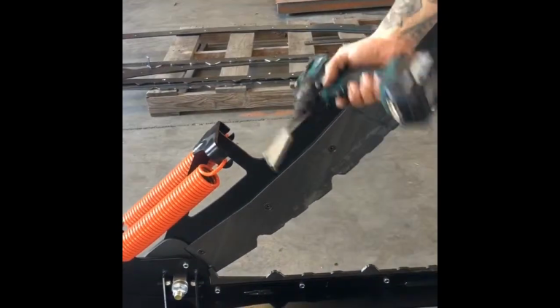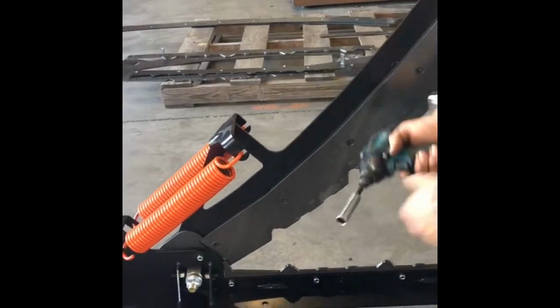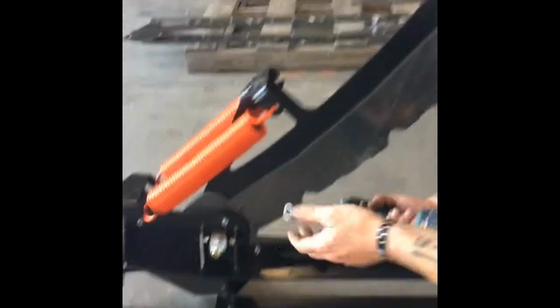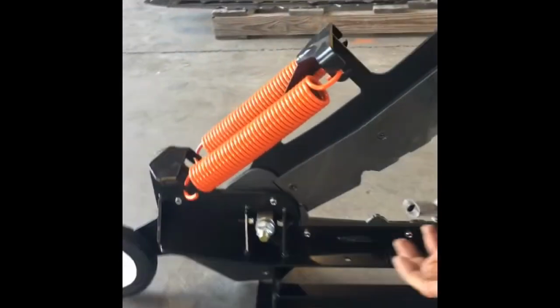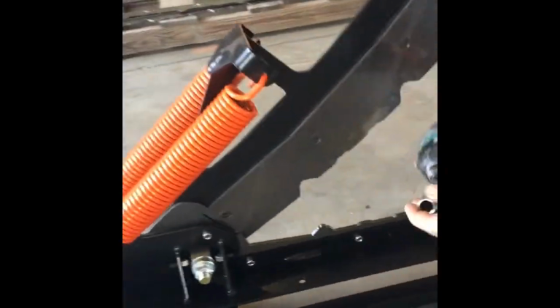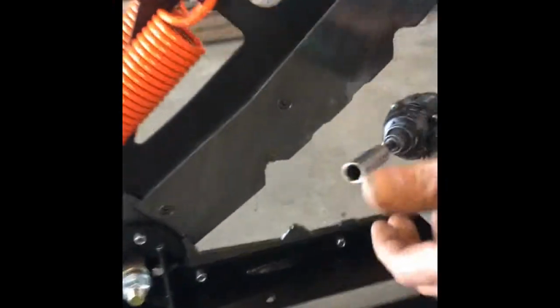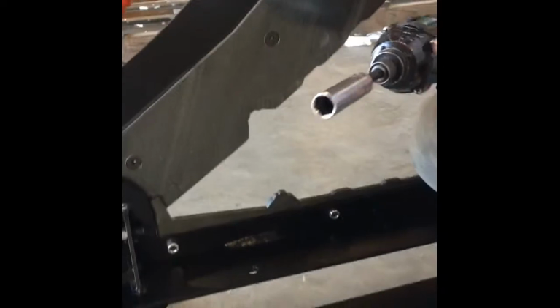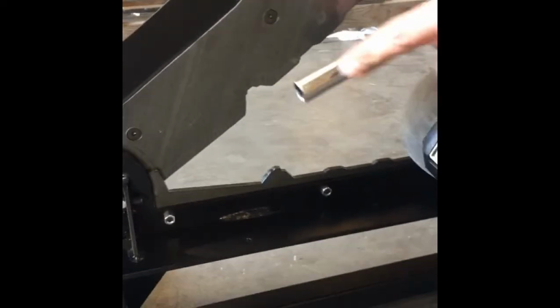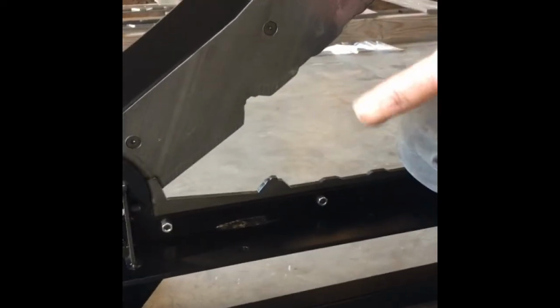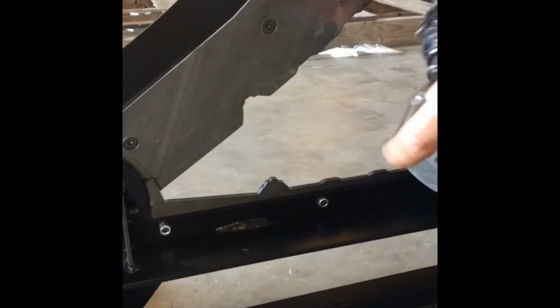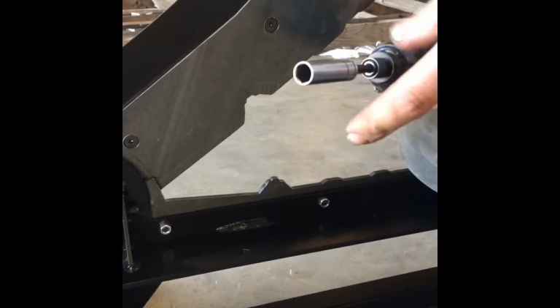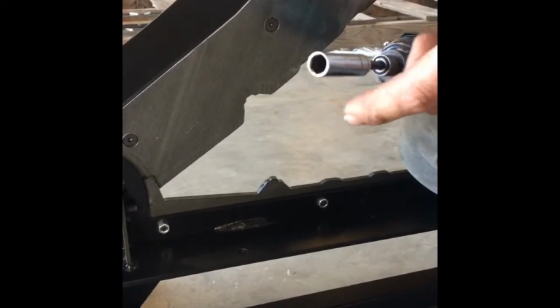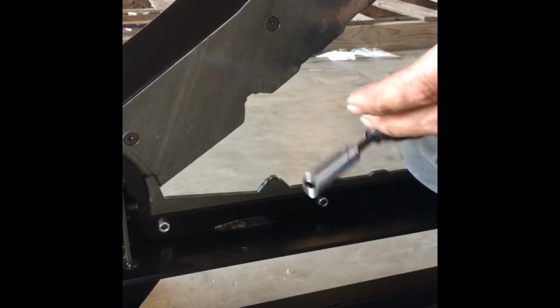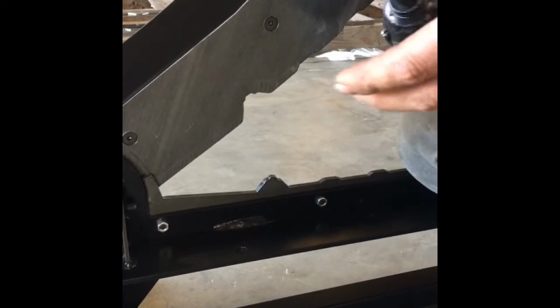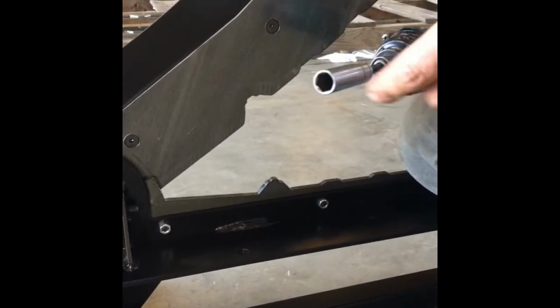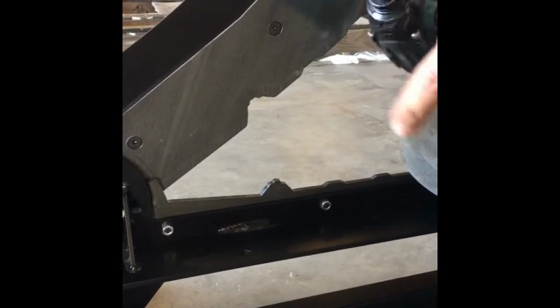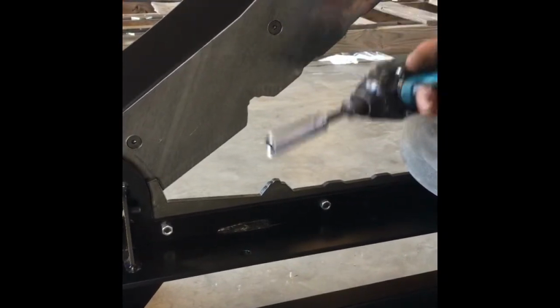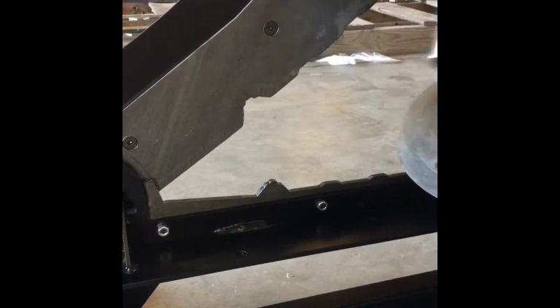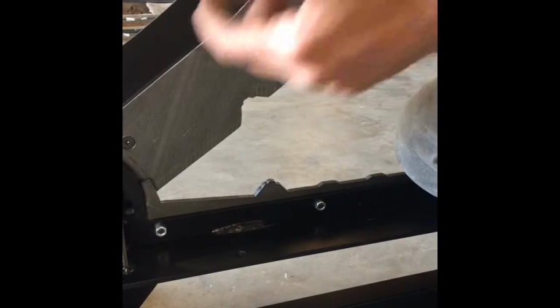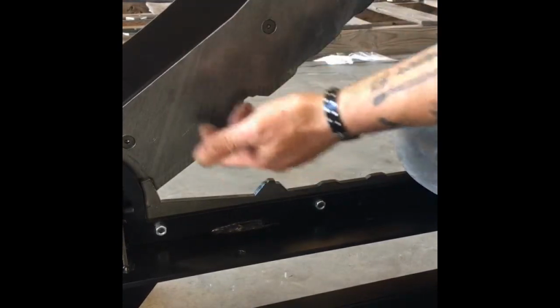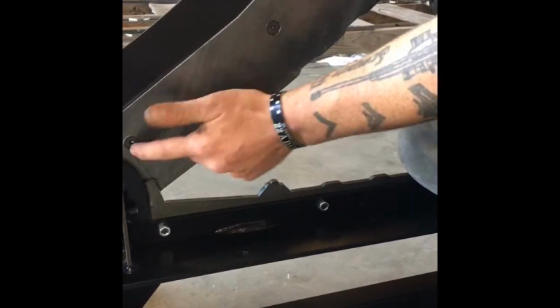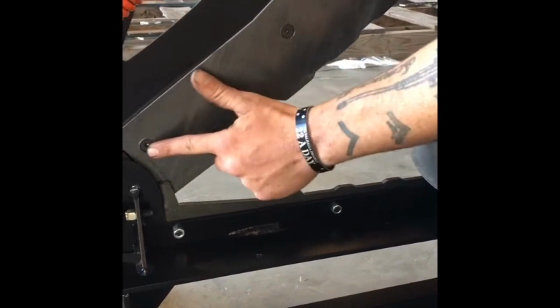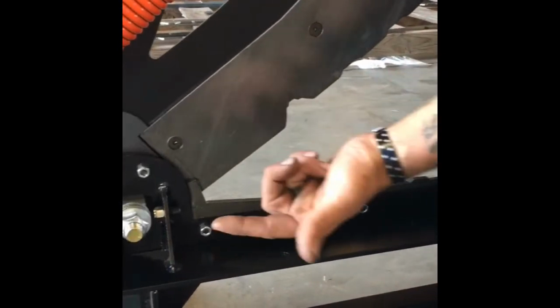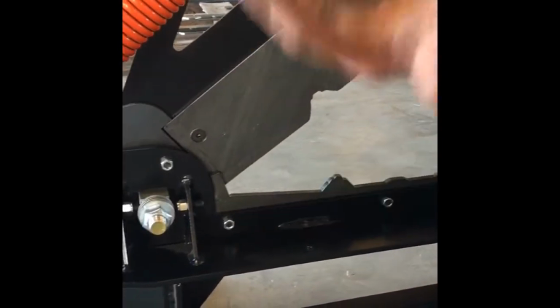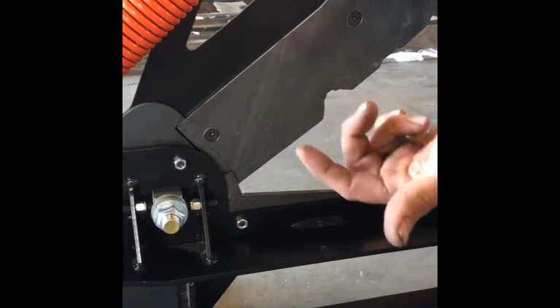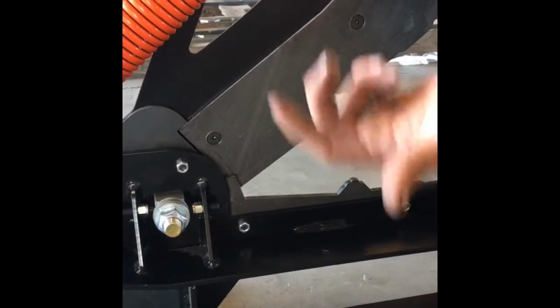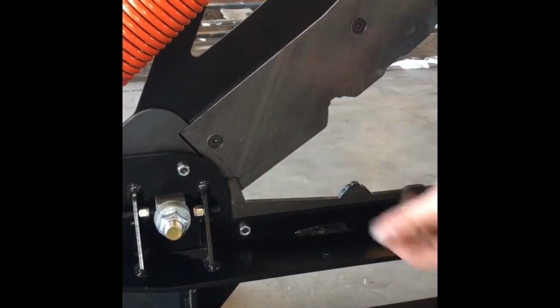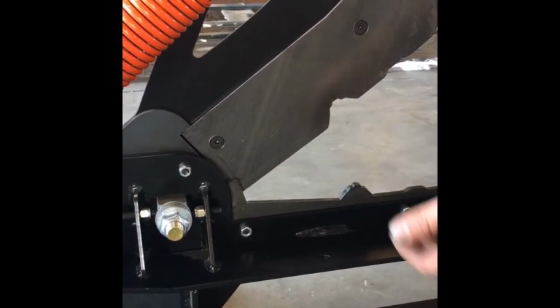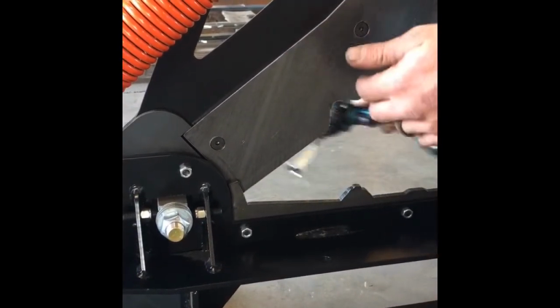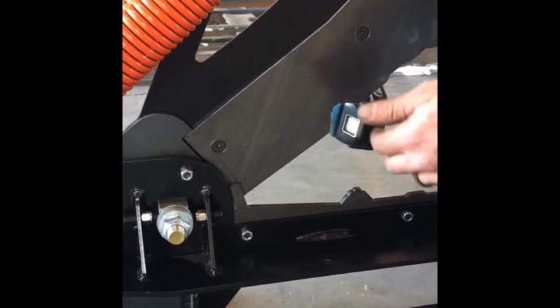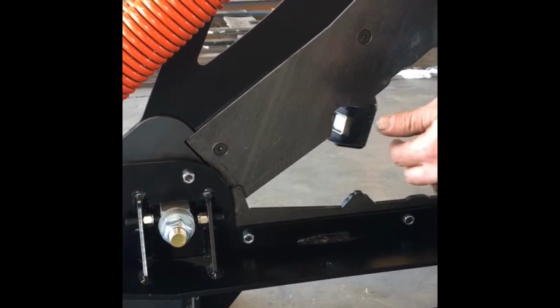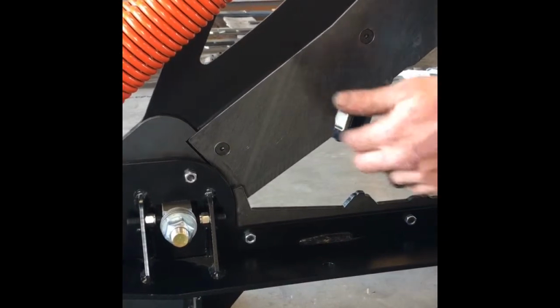All you need is a half-inch socket or wrench — I prefer an impact. You may need a 3/16 allen key, but you shouldn't need it if you have an impact. Put it on the back.